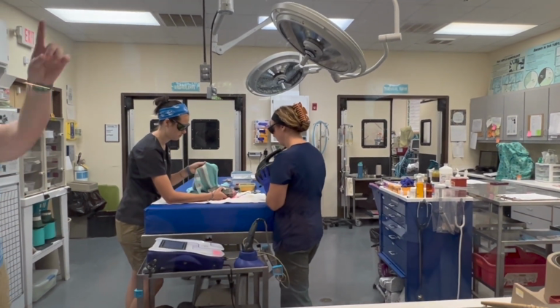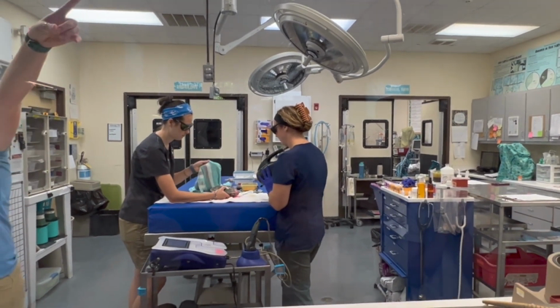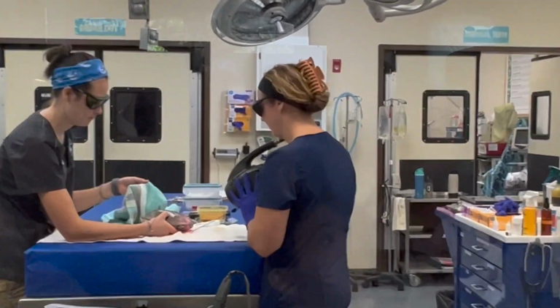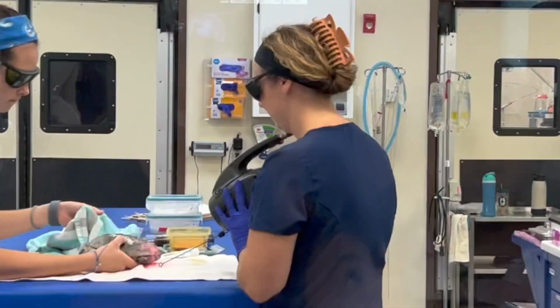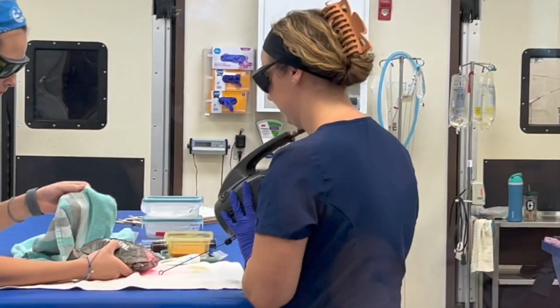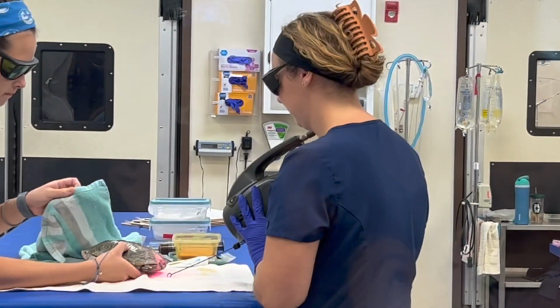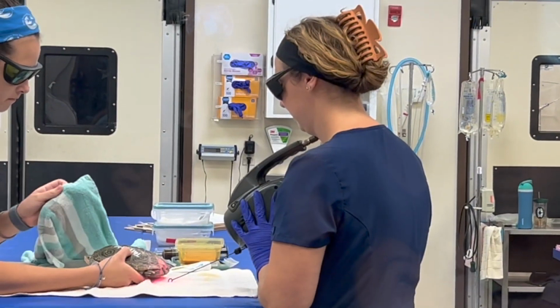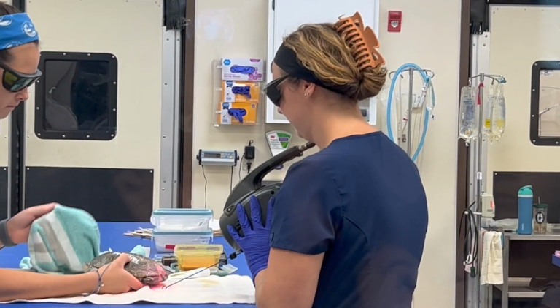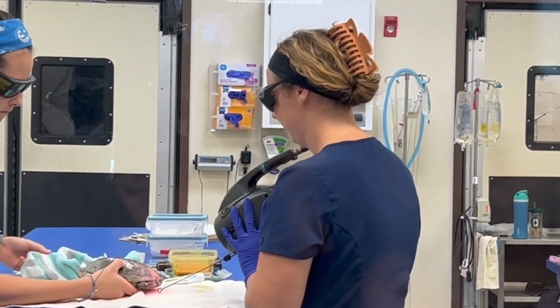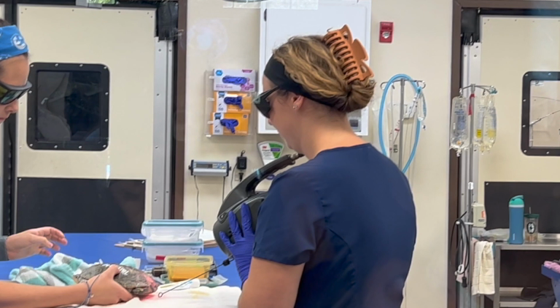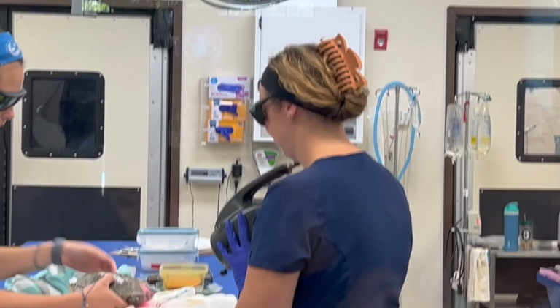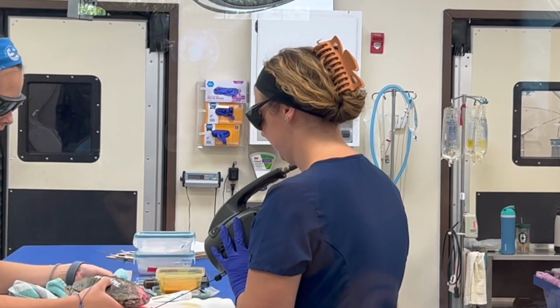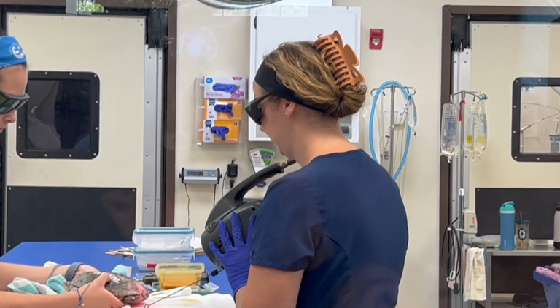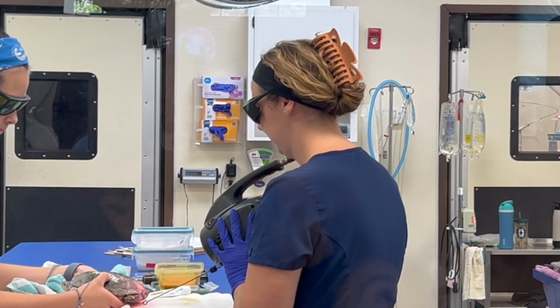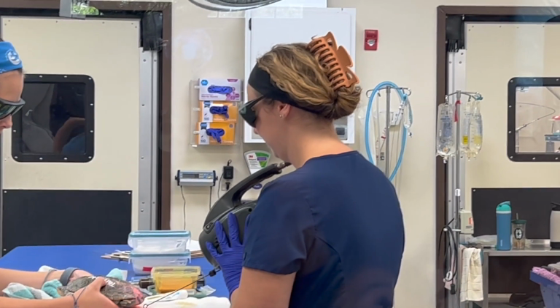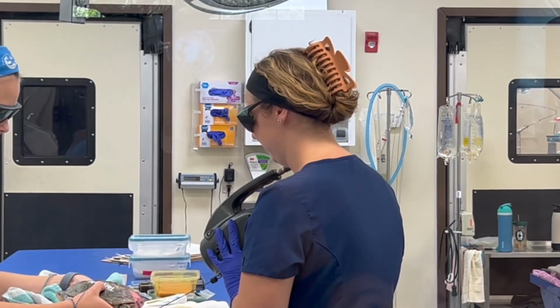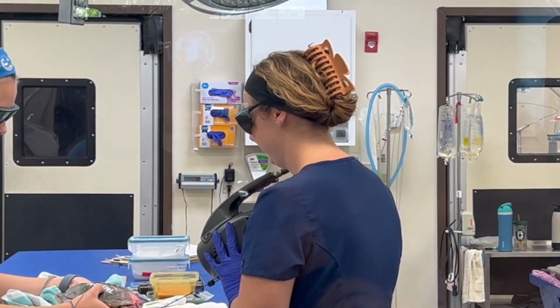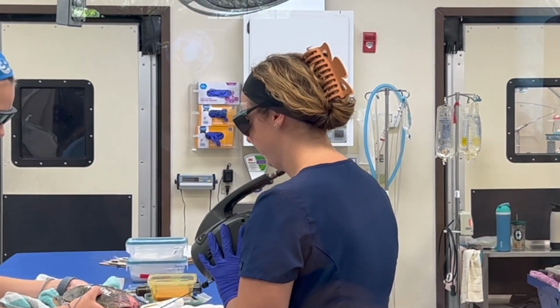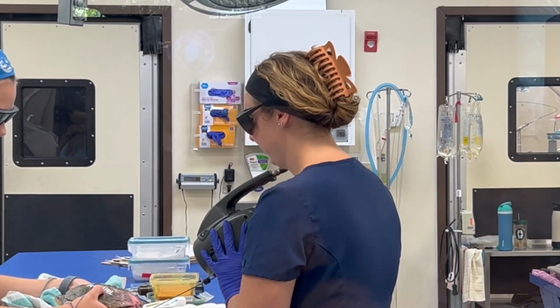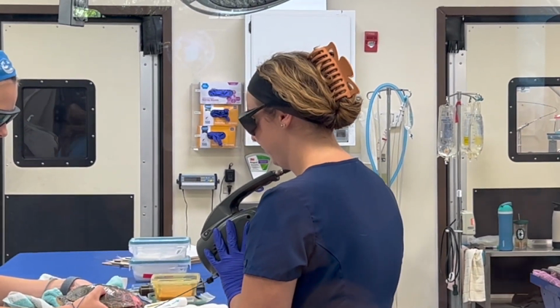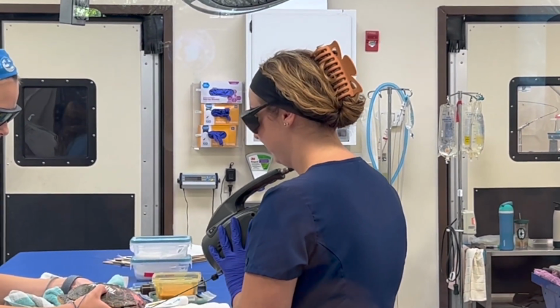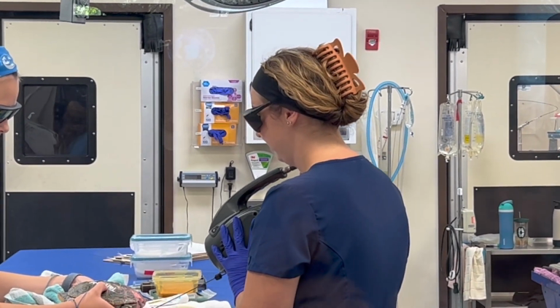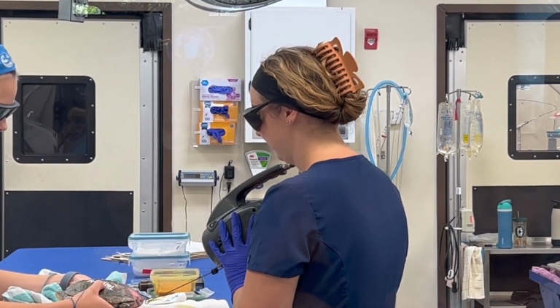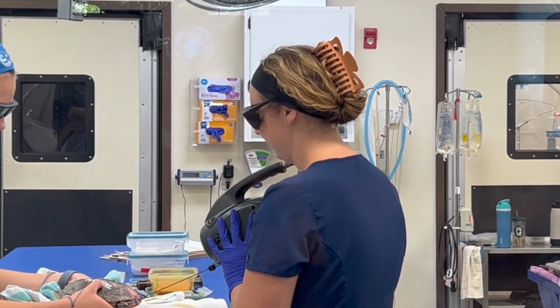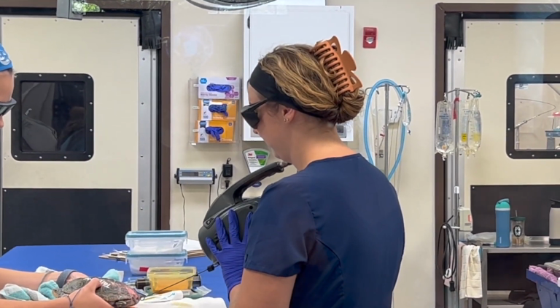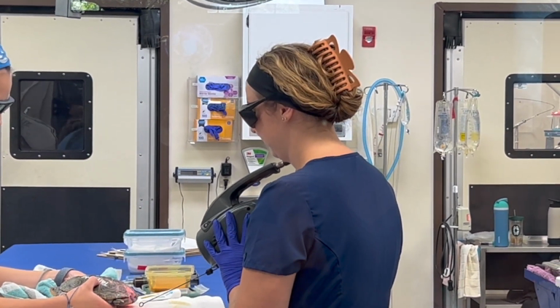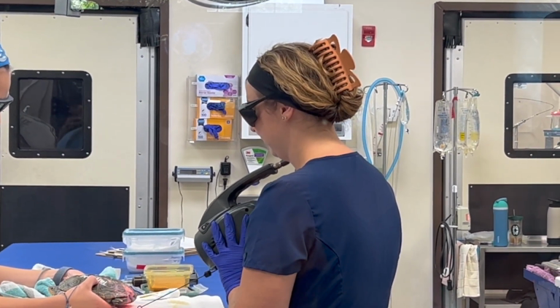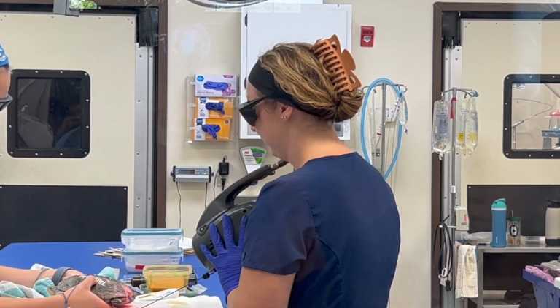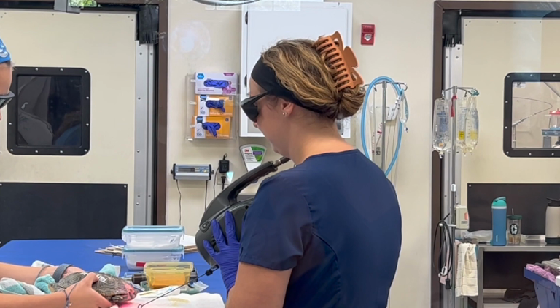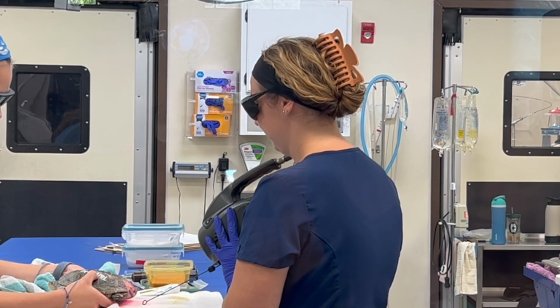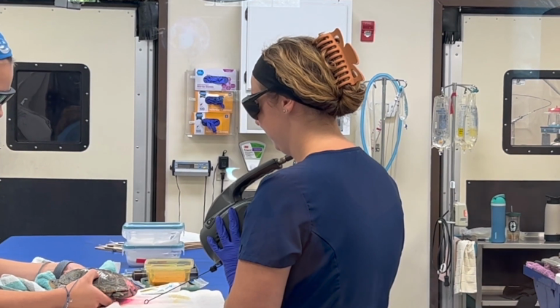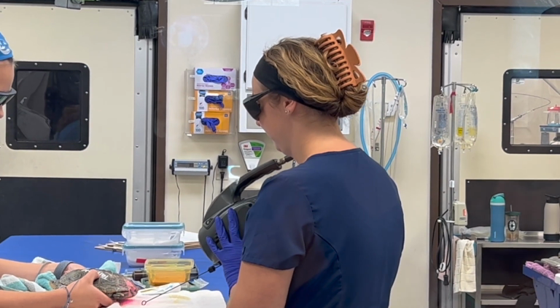You might get a better view on the screen on the right — that is a live stream from above. What they're doing this morning is something called cold laser therapy.